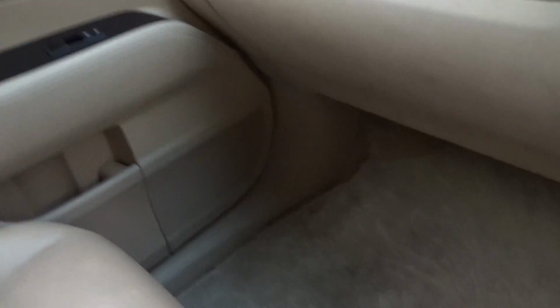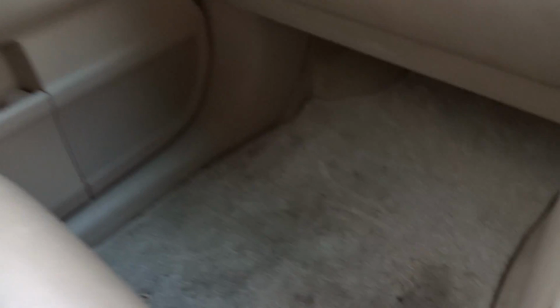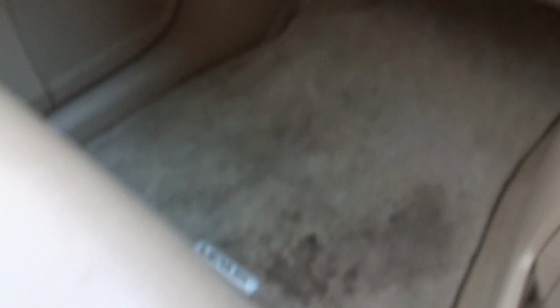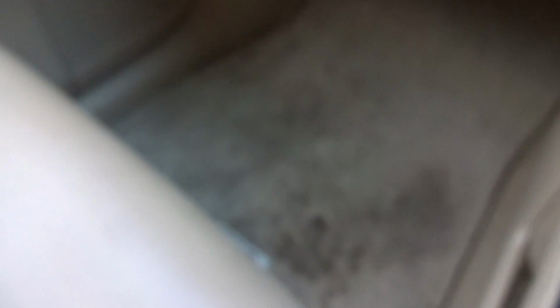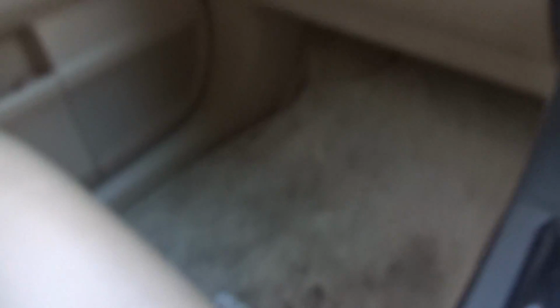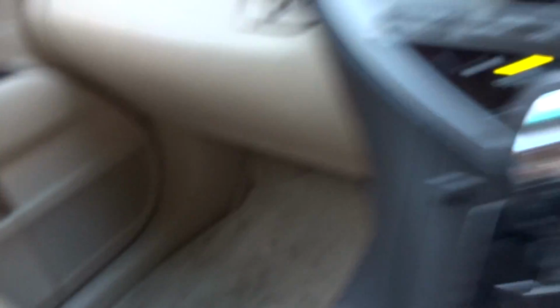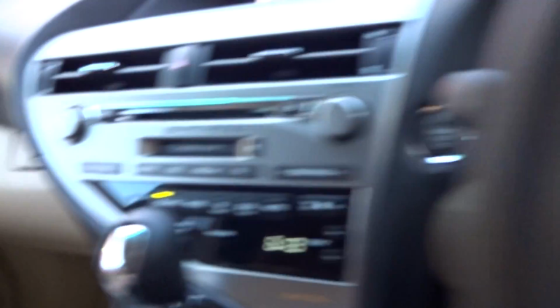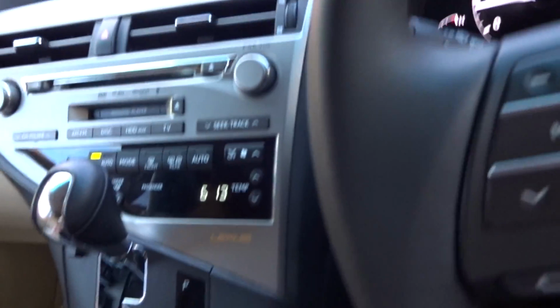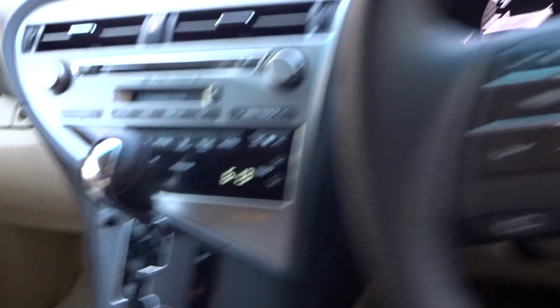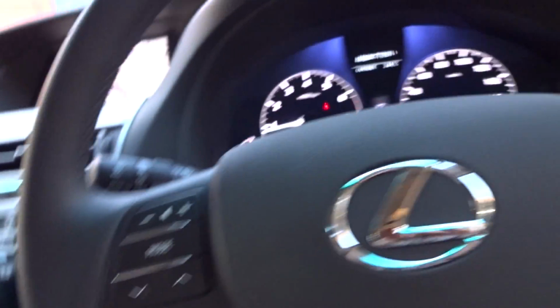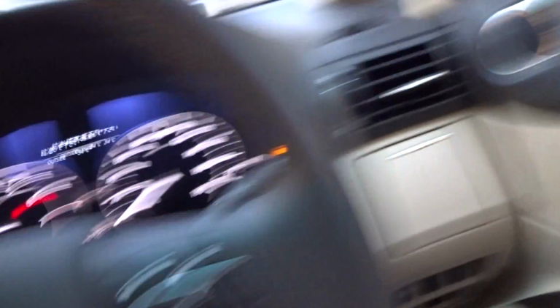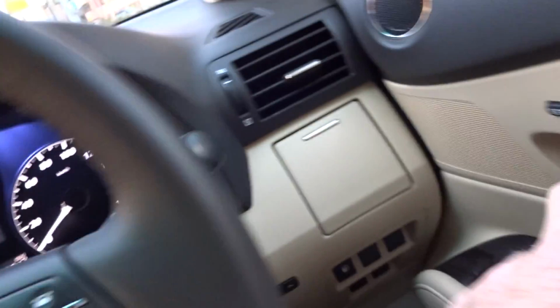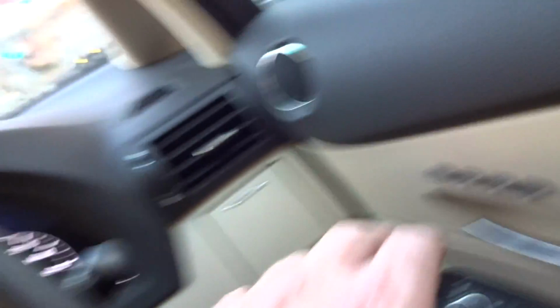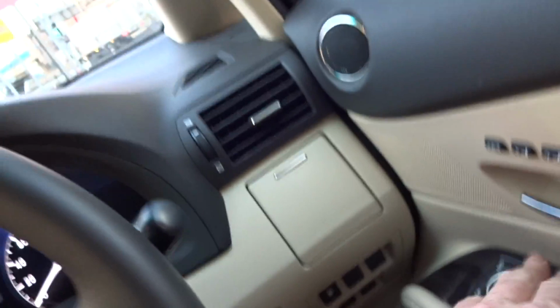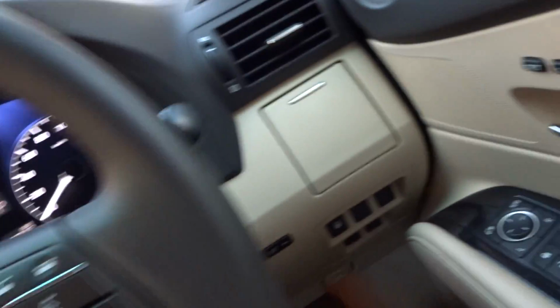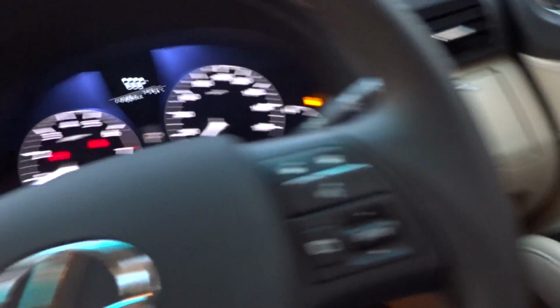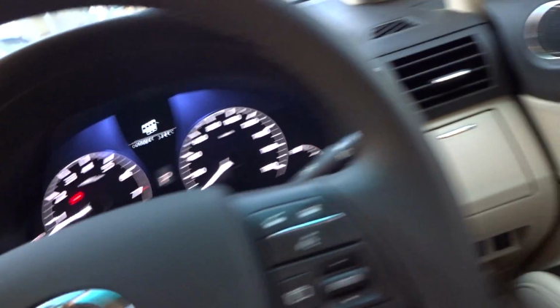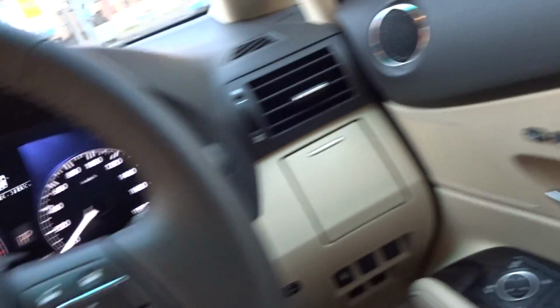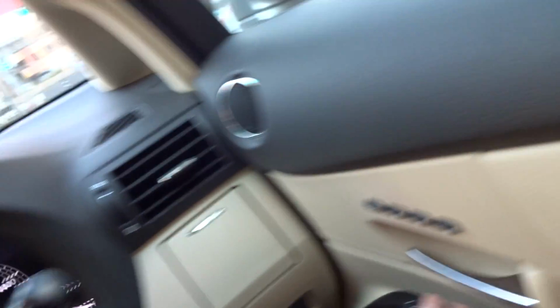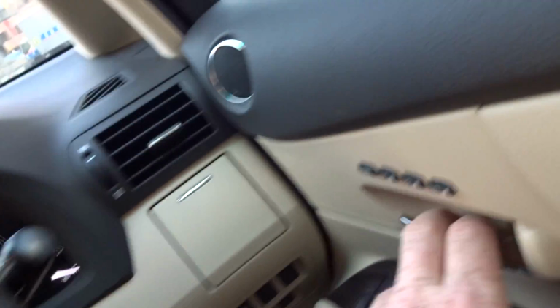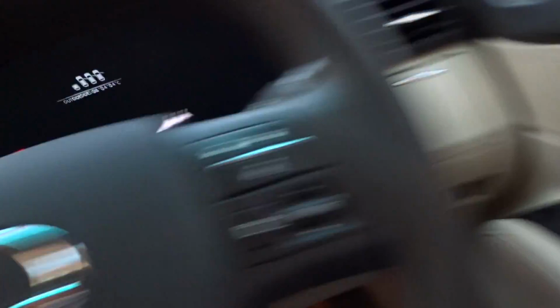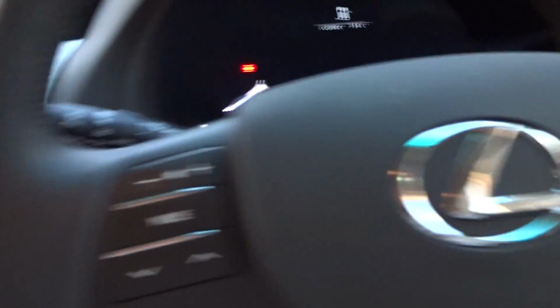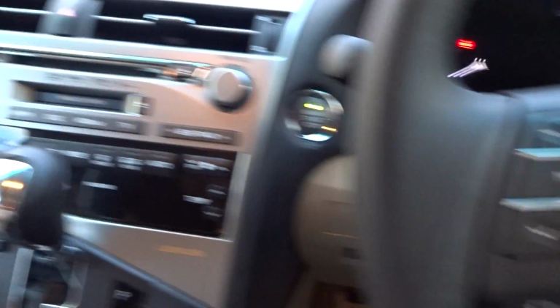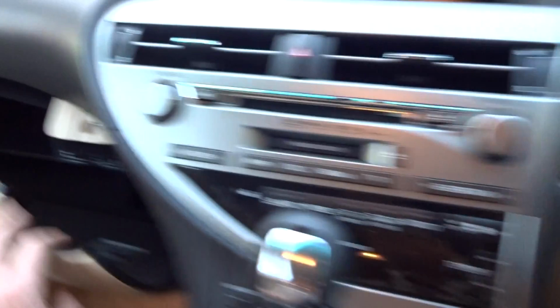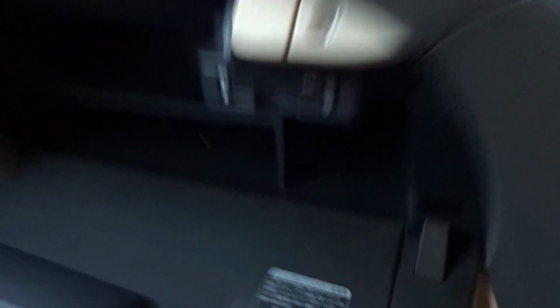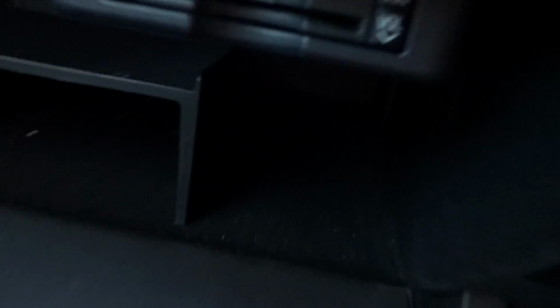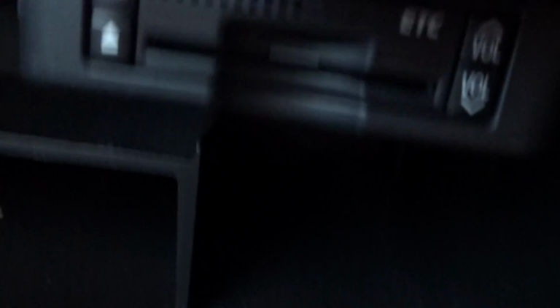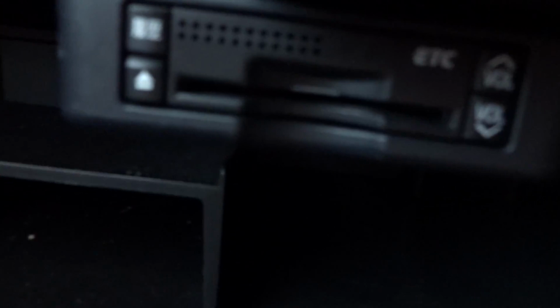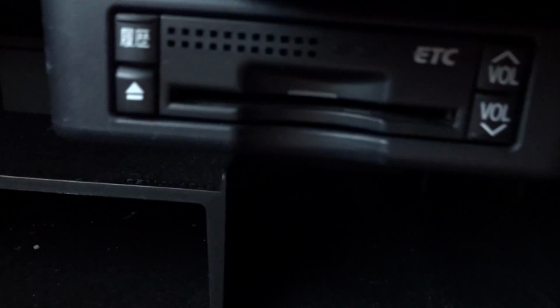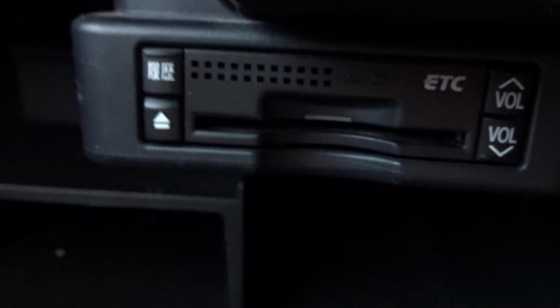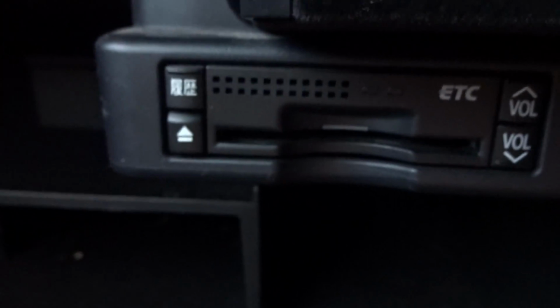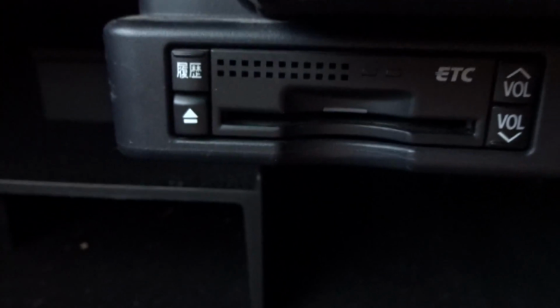The seats and mats need a bit of a clean. The ETC is actually hardware — it's in there, just gonna plug your ETC card in.